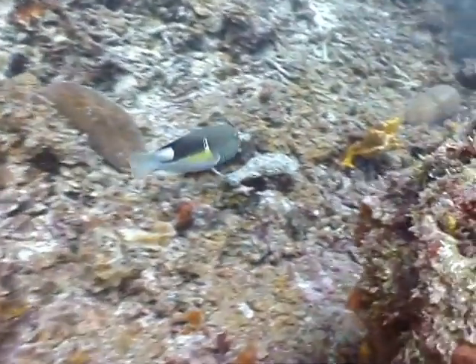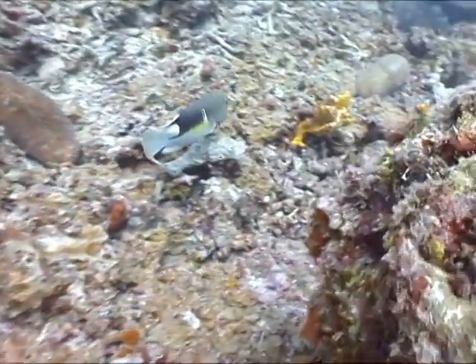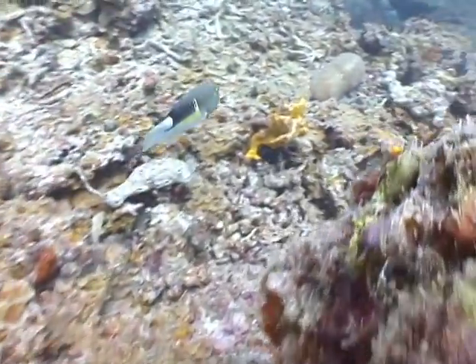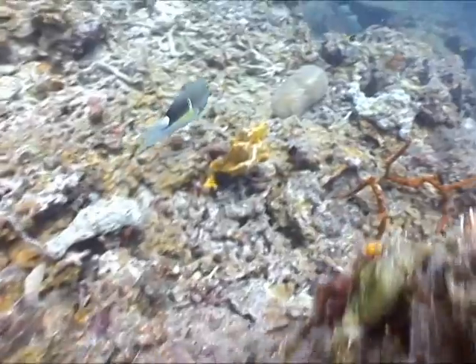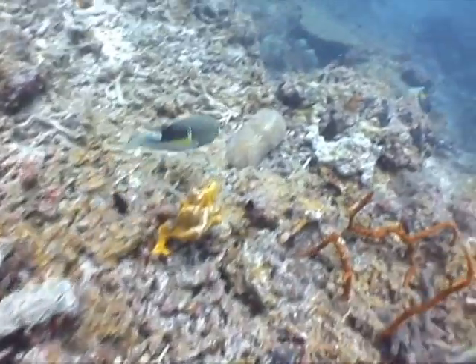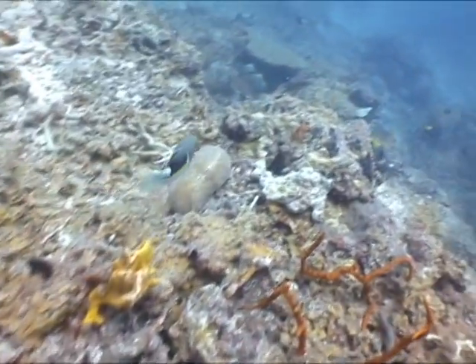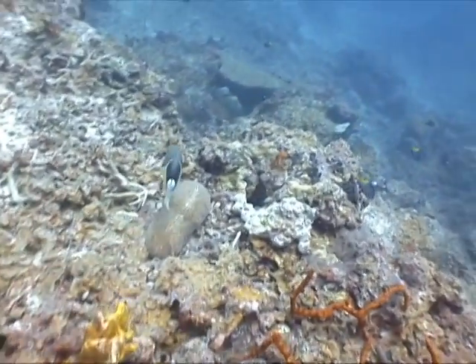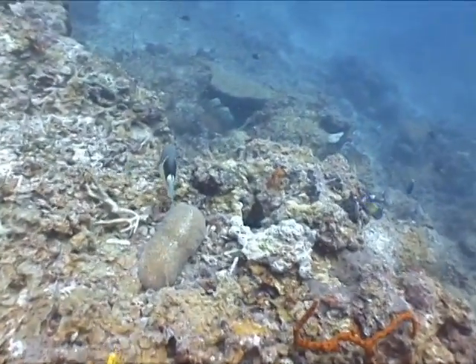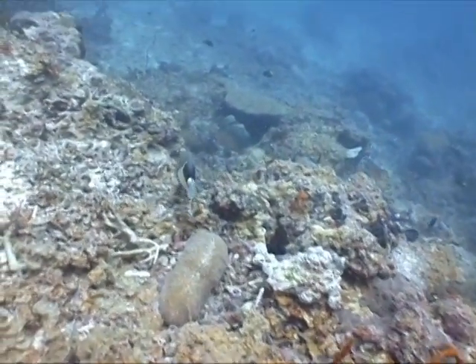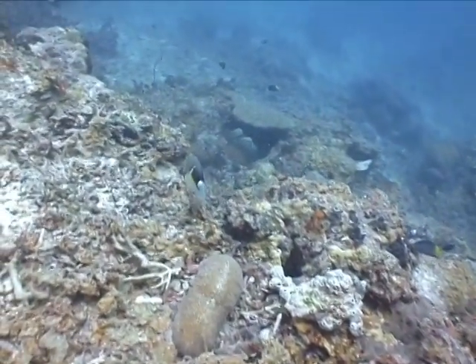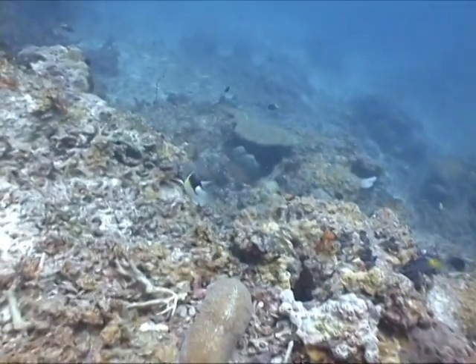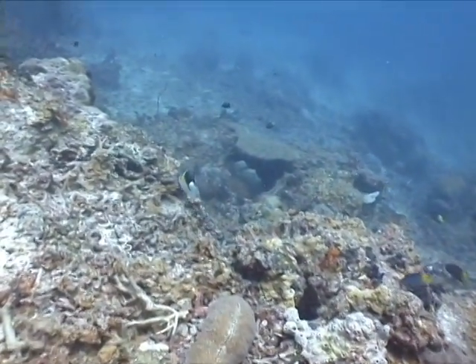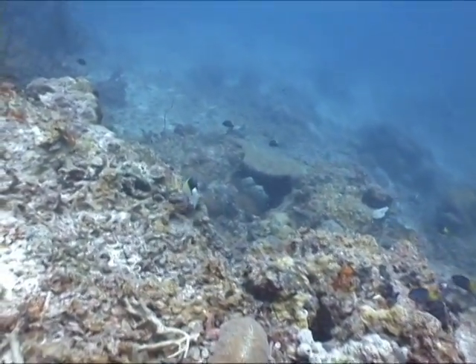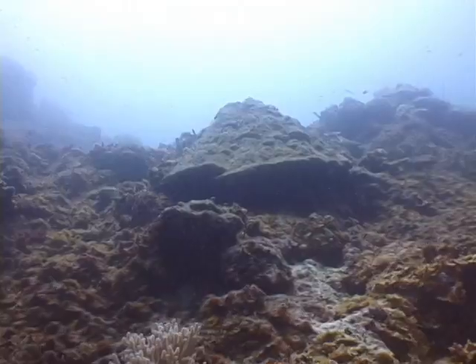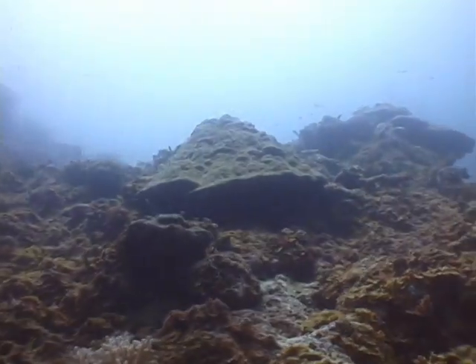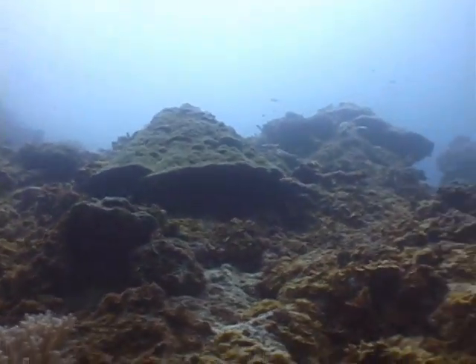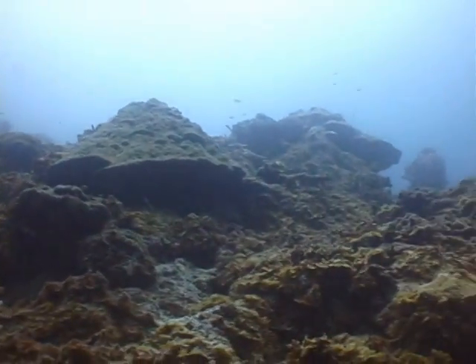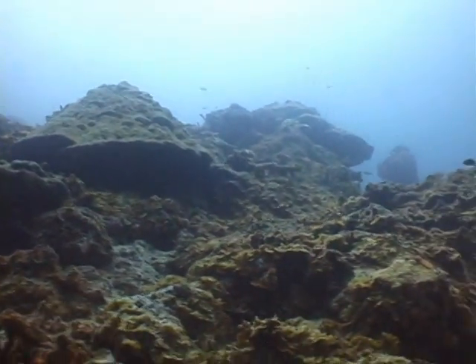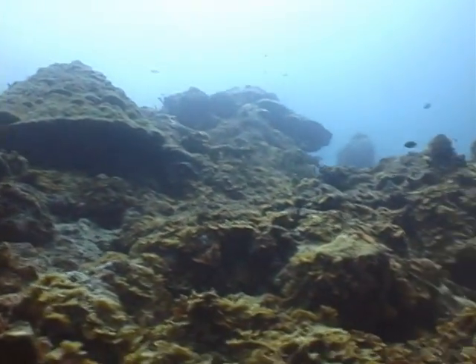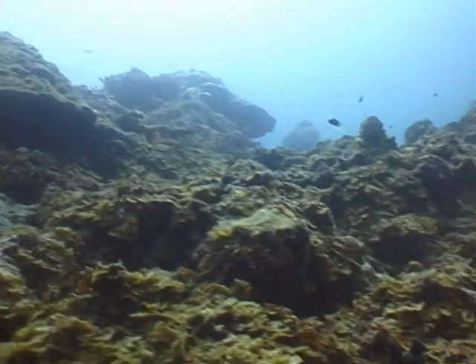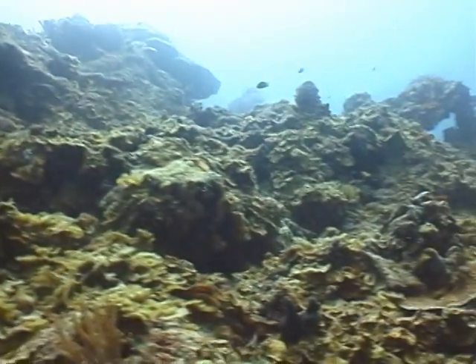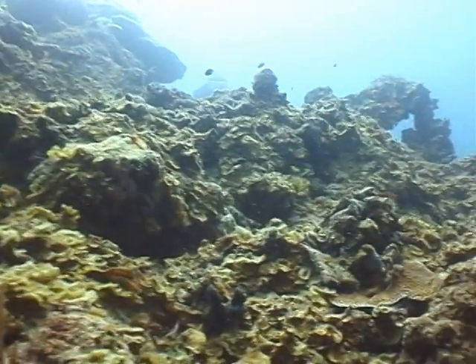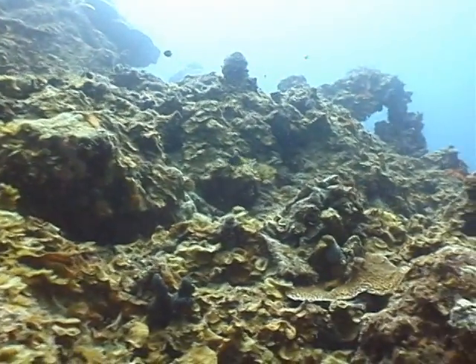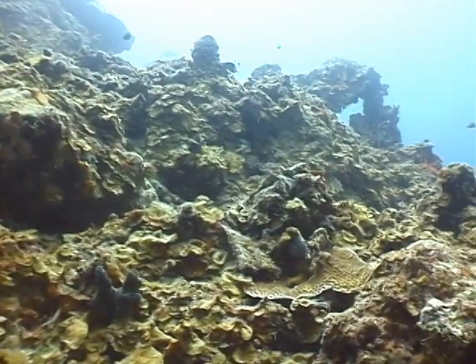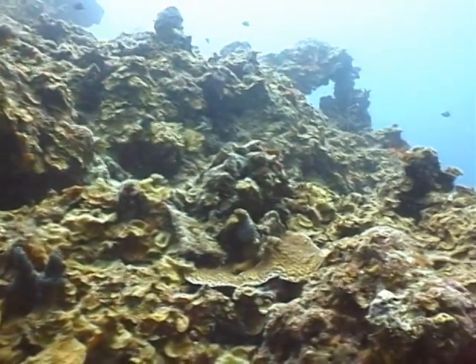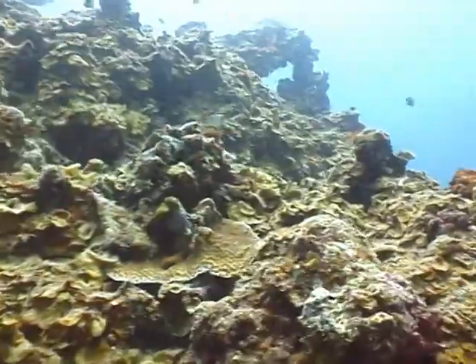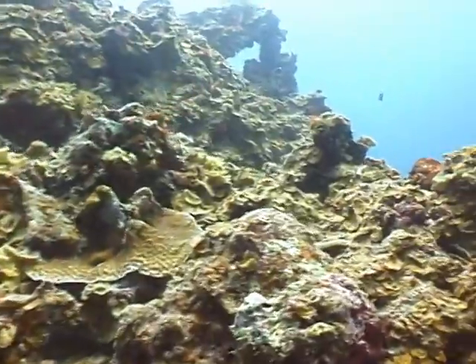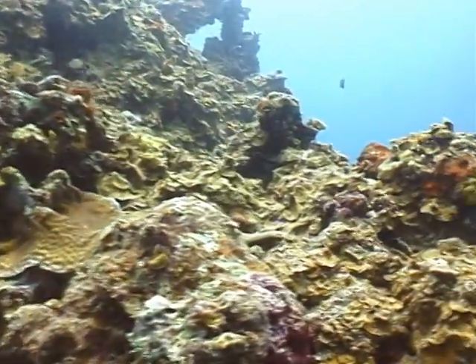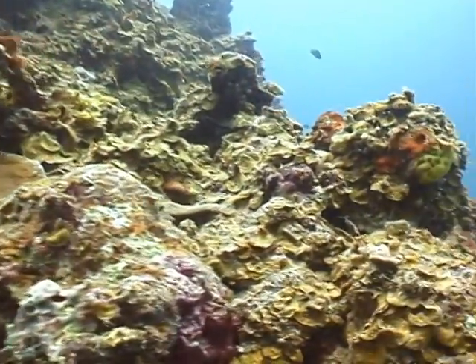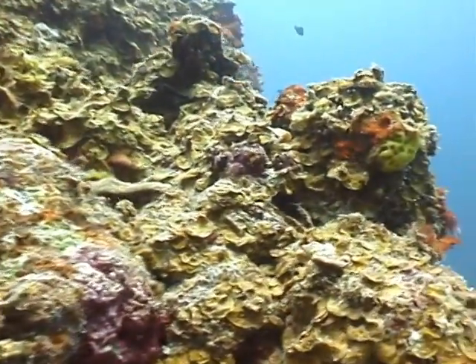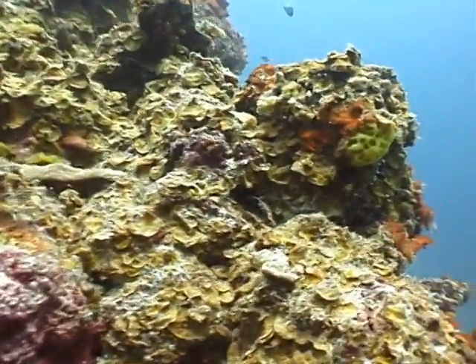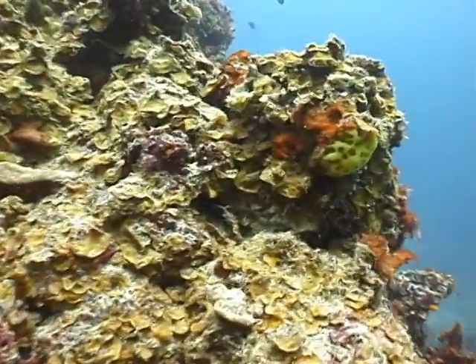A yellow-cheeked tuskfish cruises past, and it uses its long canine teeth to pick up rocks in search of prey. As I pan the reef top, it takes a 90-degree turn to the left.